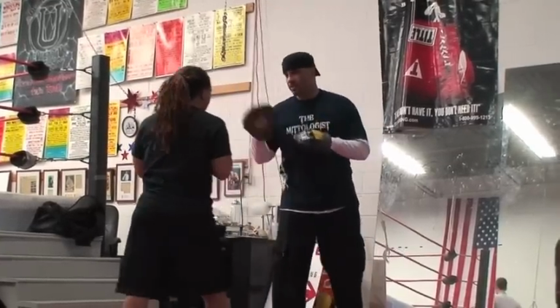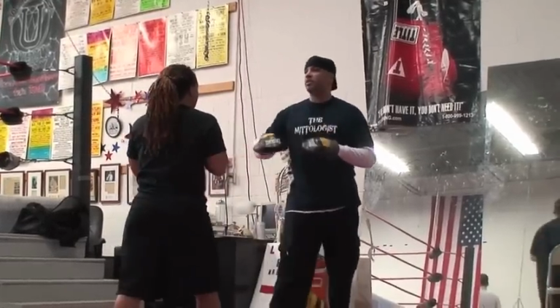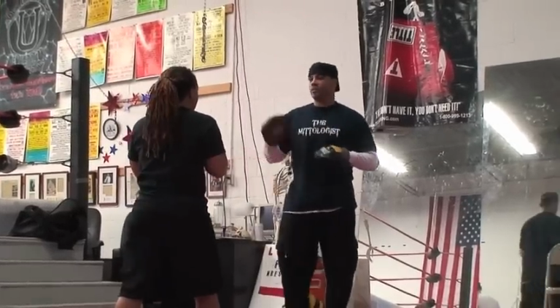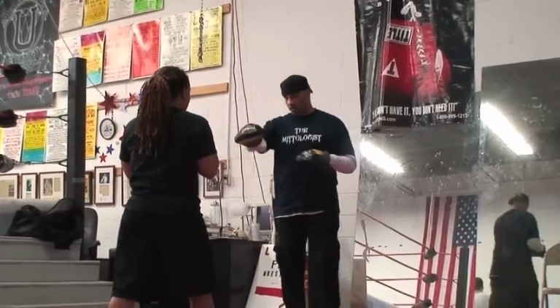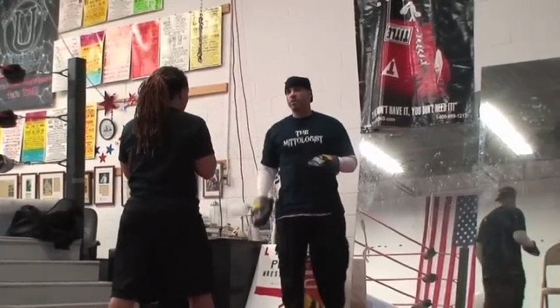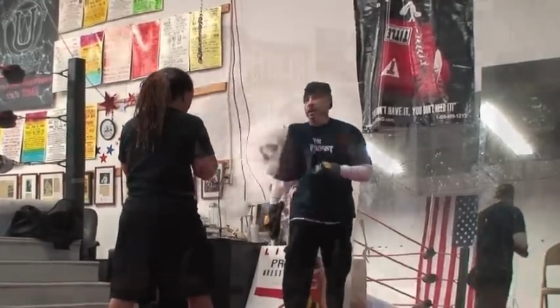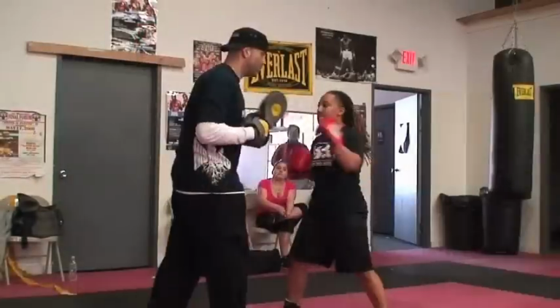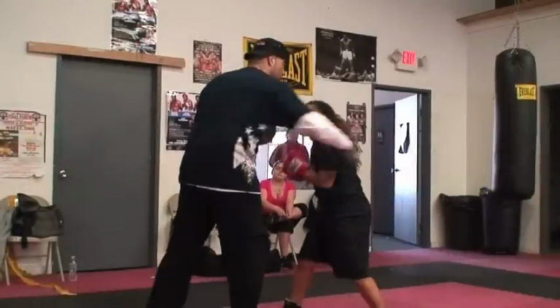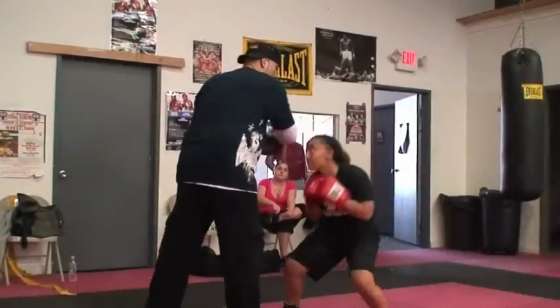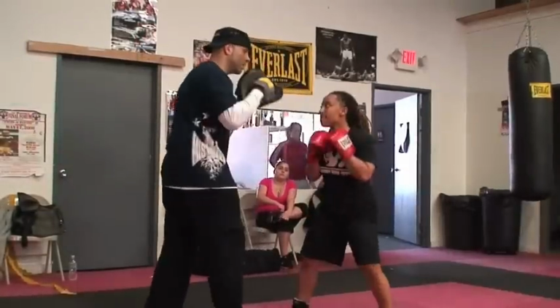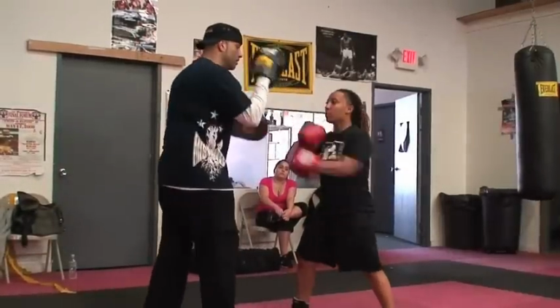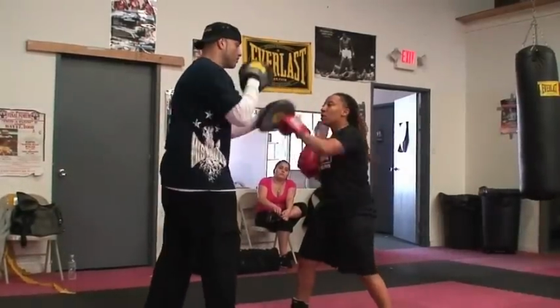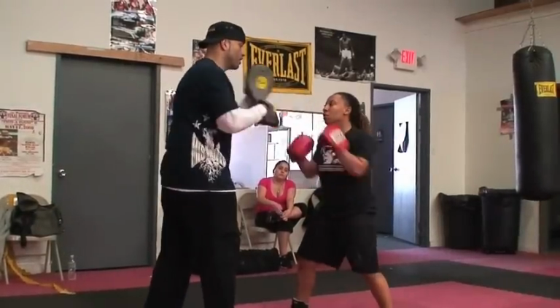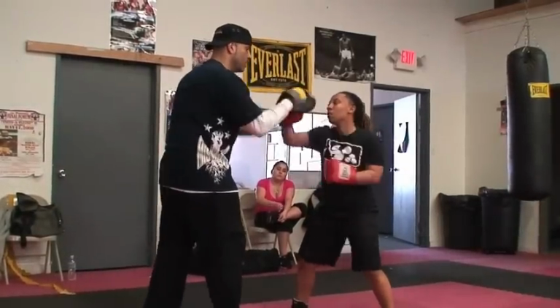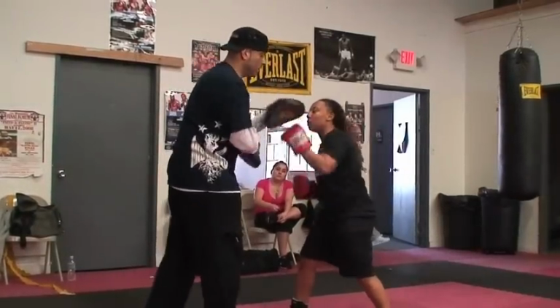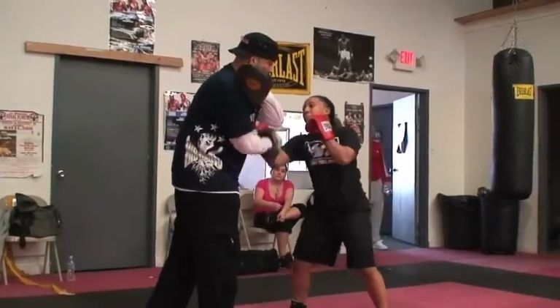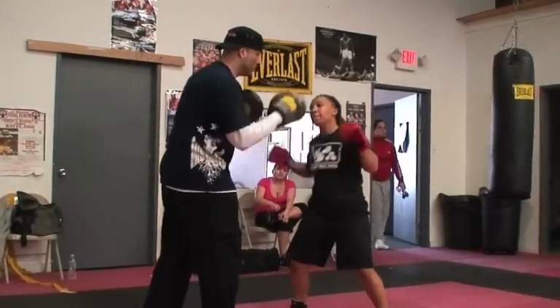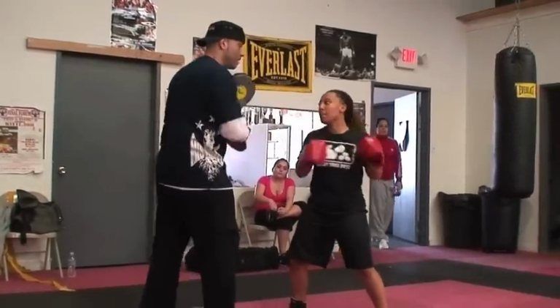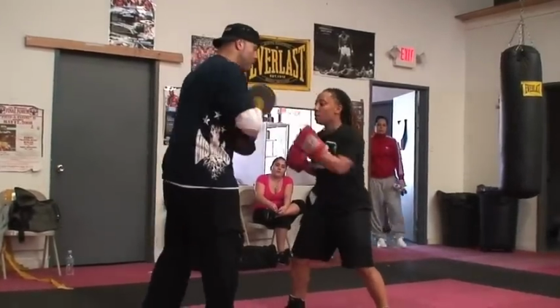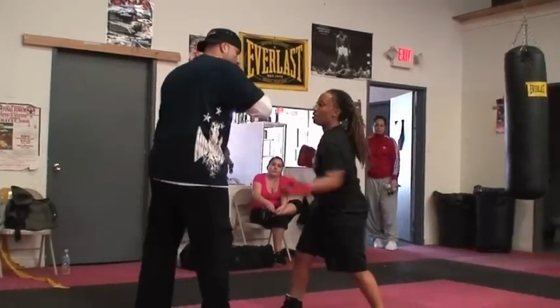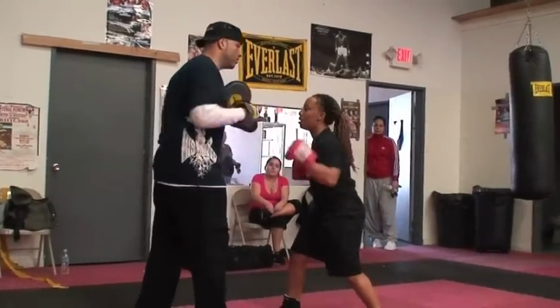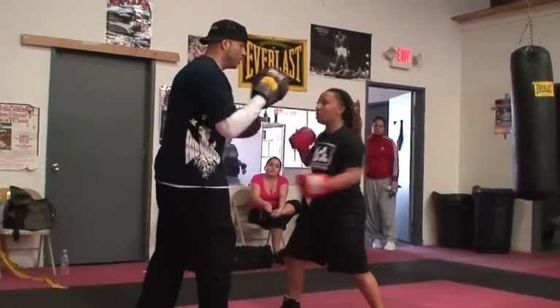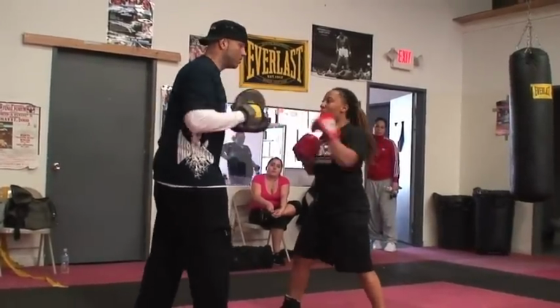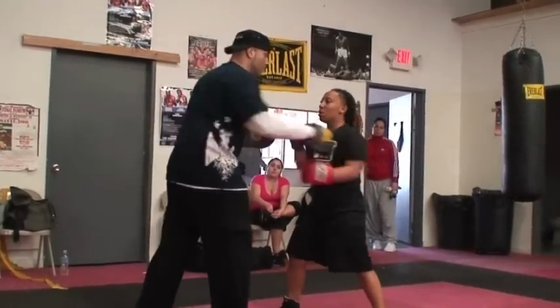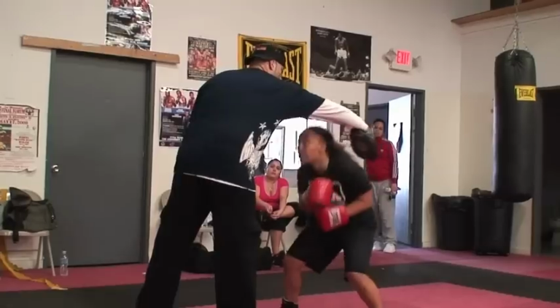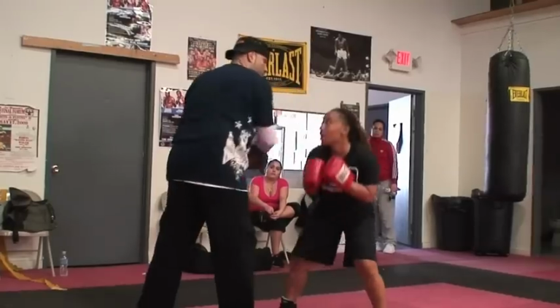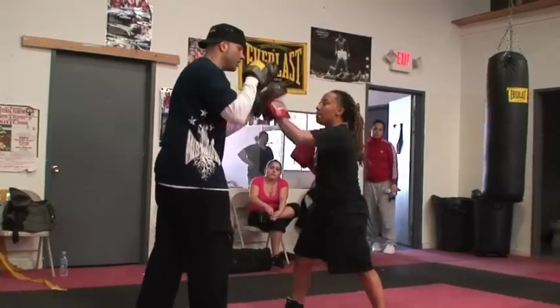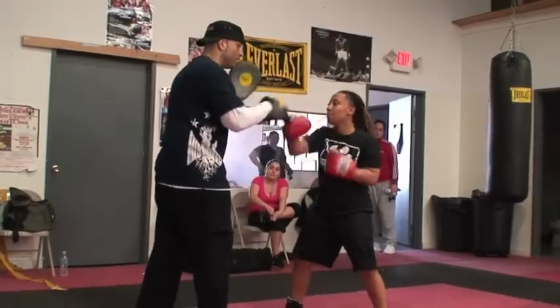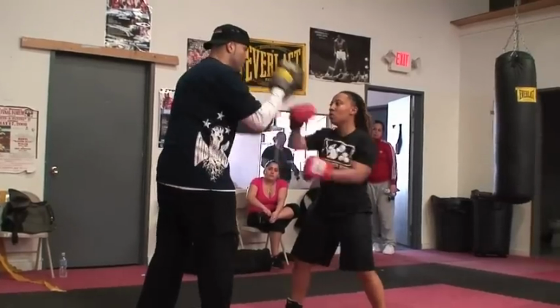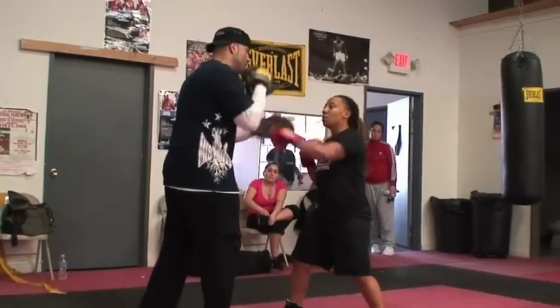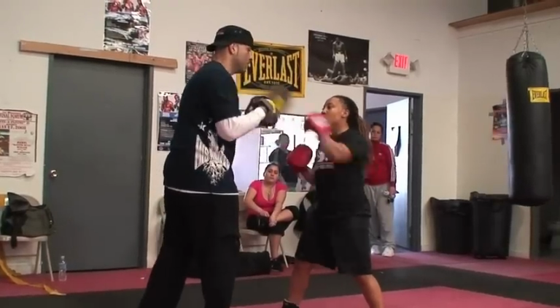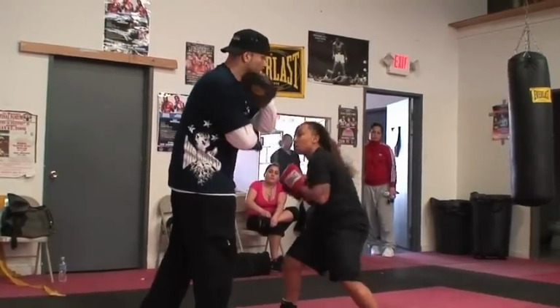All right, take the break. You just remember when you jump right on it: boom, boom, hold under — seven. Good. Boom, bang, bang, boom, bang, boom, bang — hold under. Good, seven. Under, boom, under.